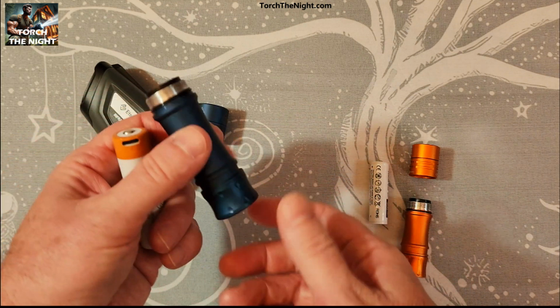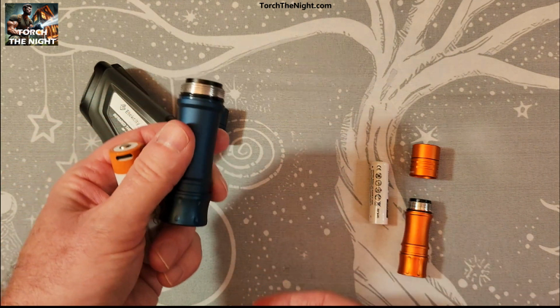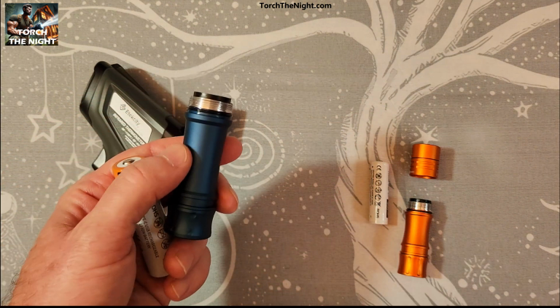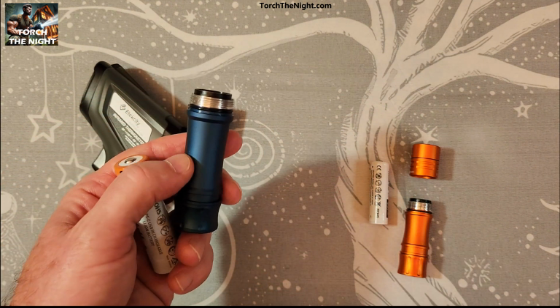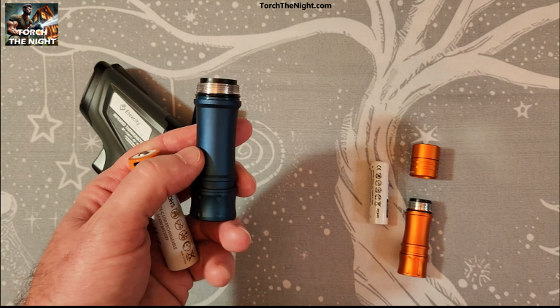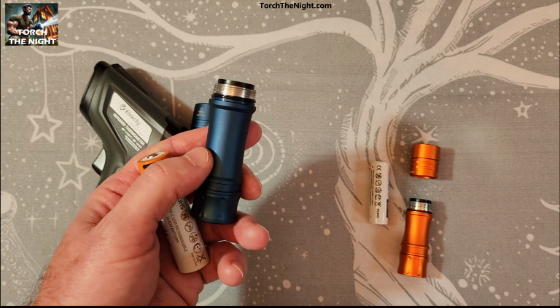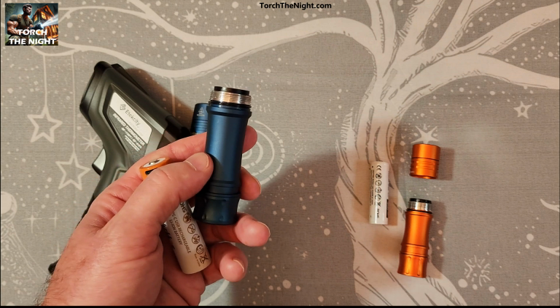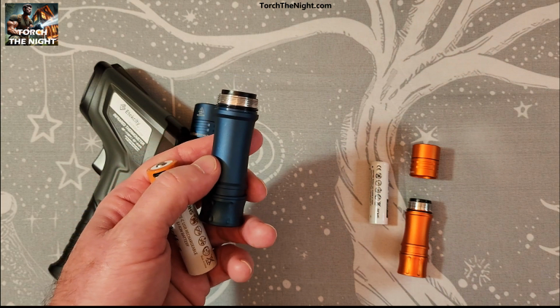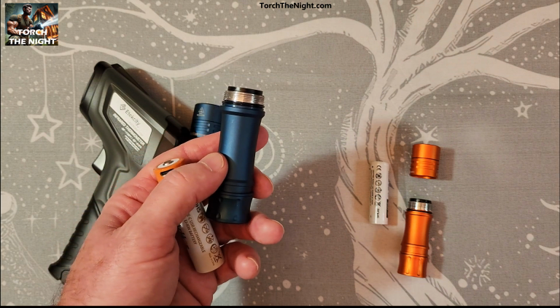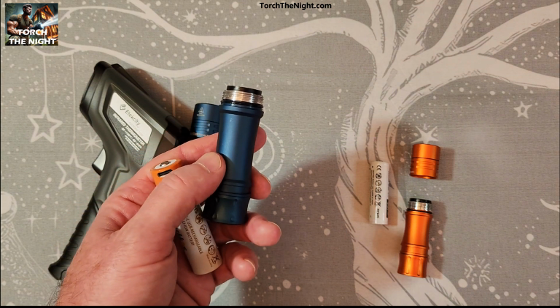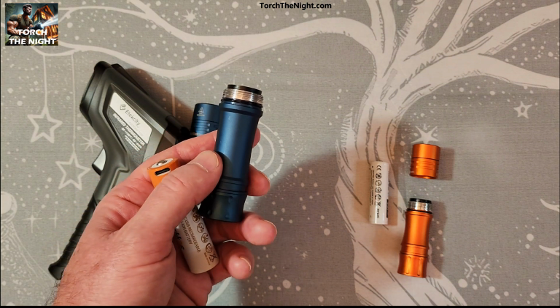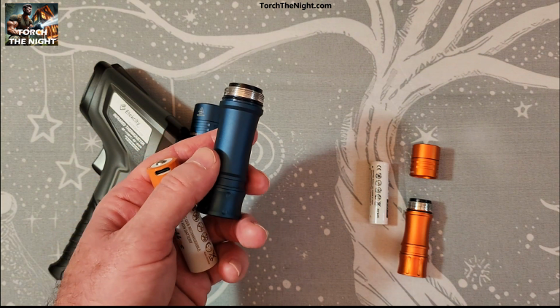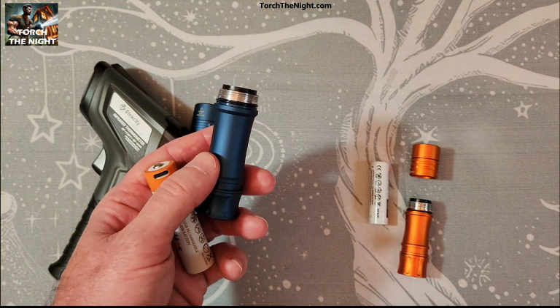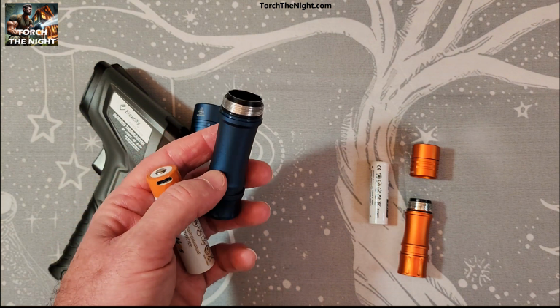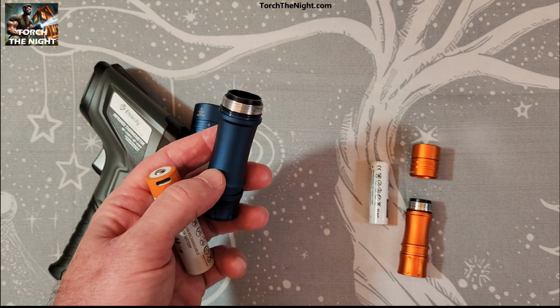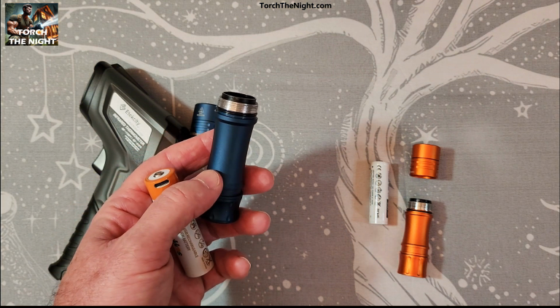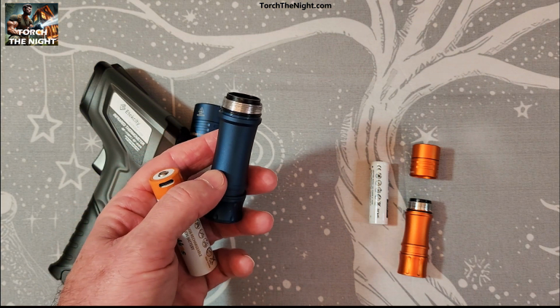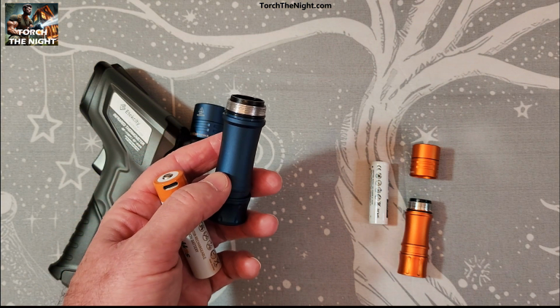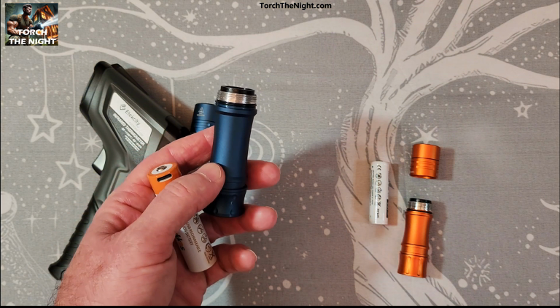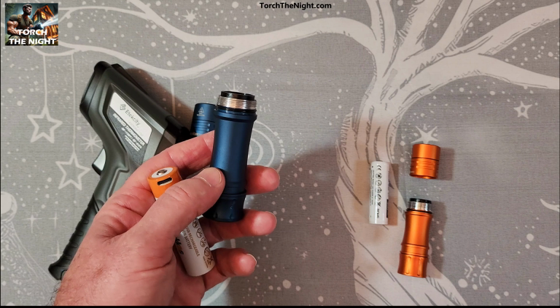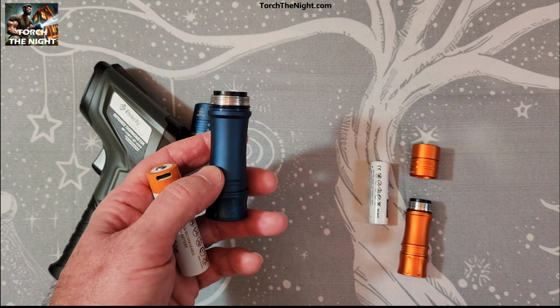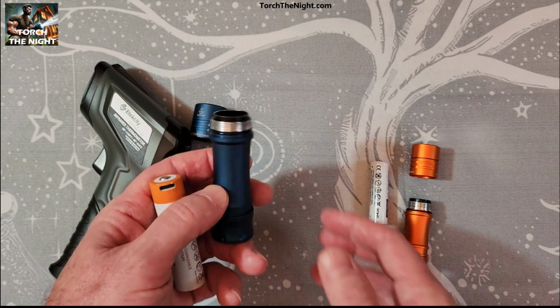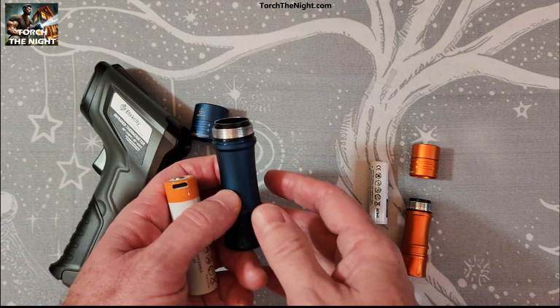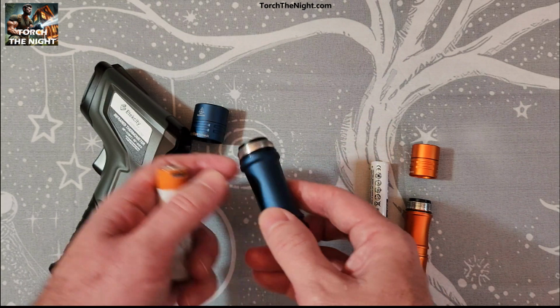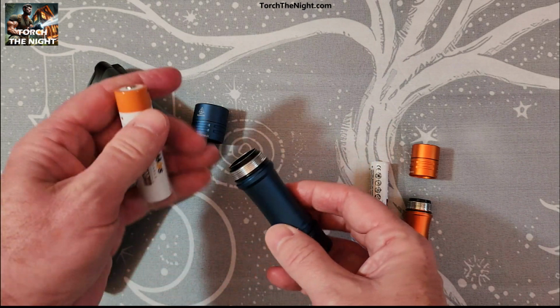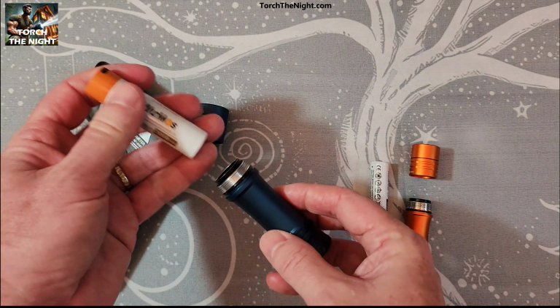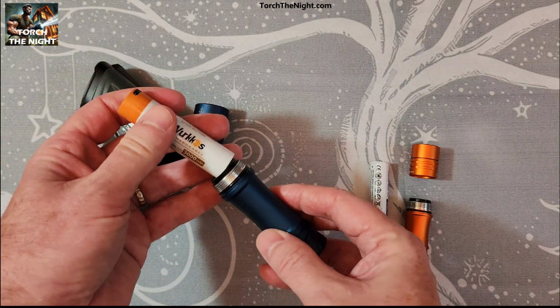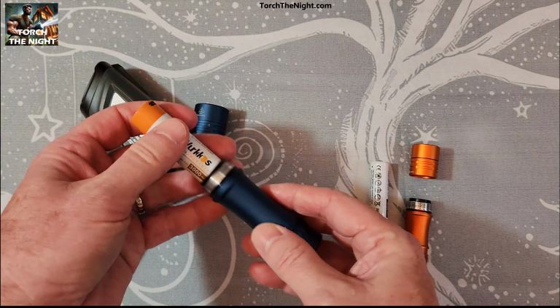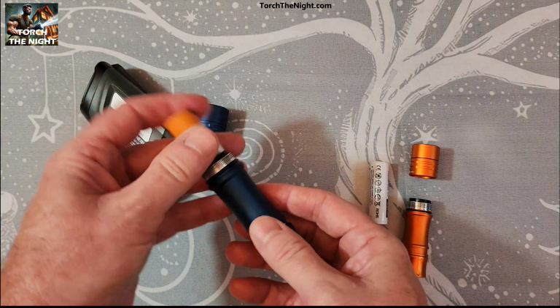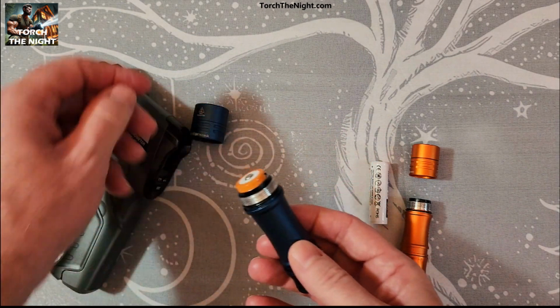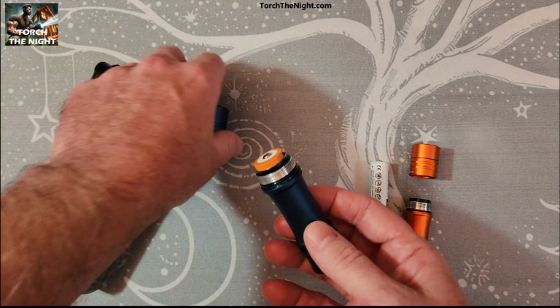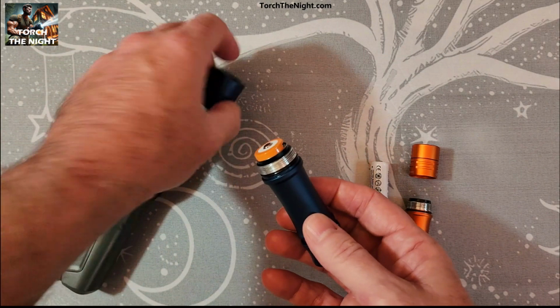These things are supposed to ramp down when you get to 60 Celsius, like 140 Fahrenheit. Let's see if that is the case here.